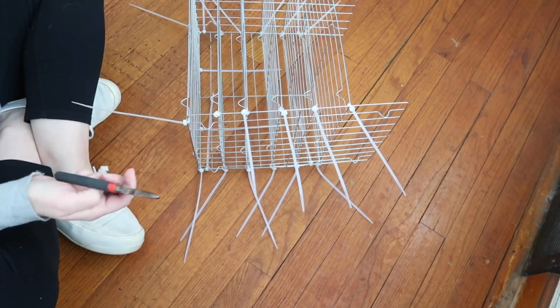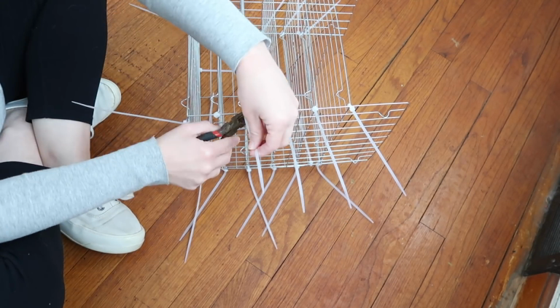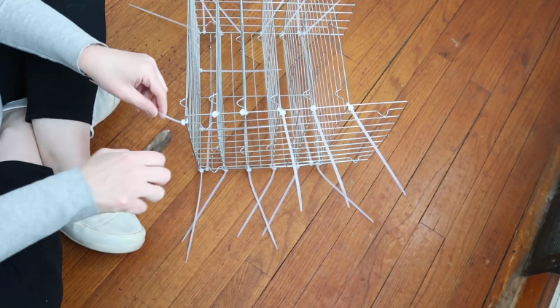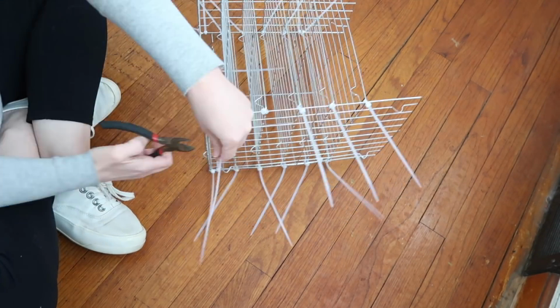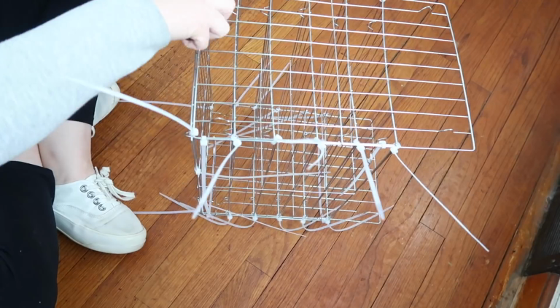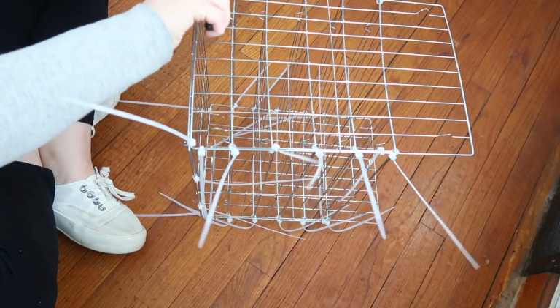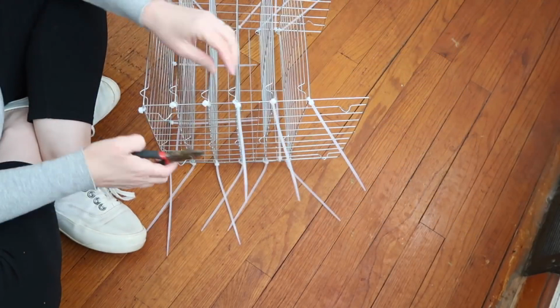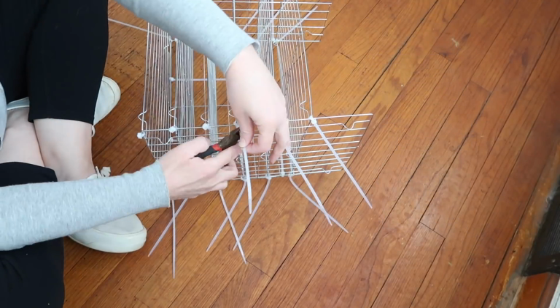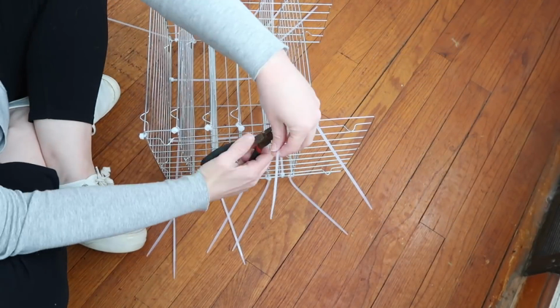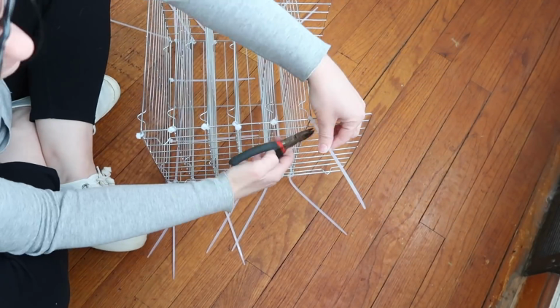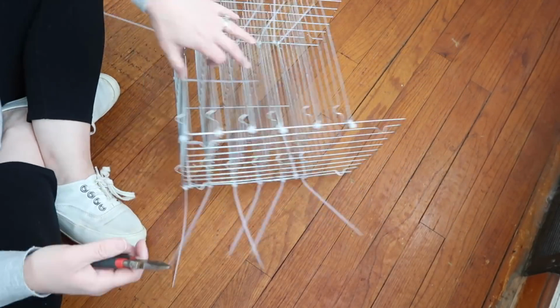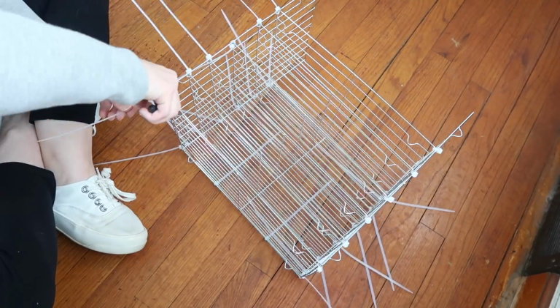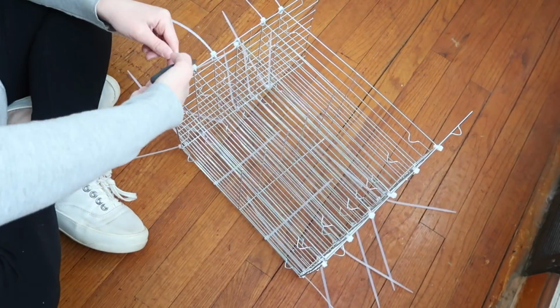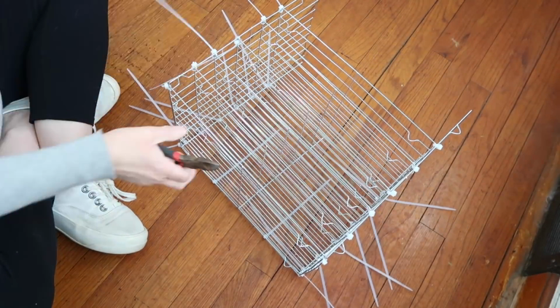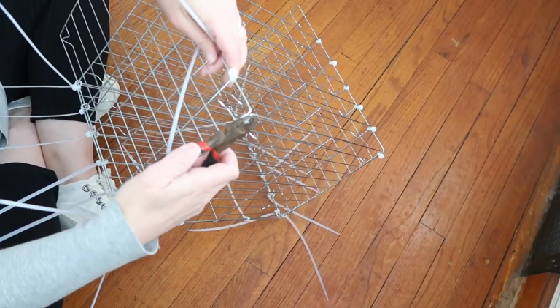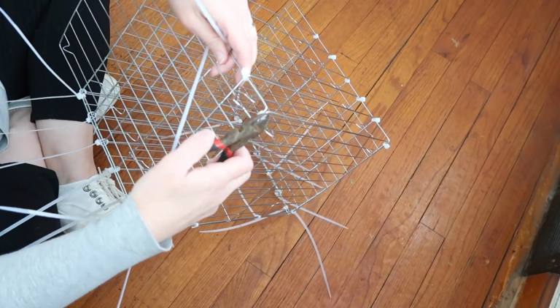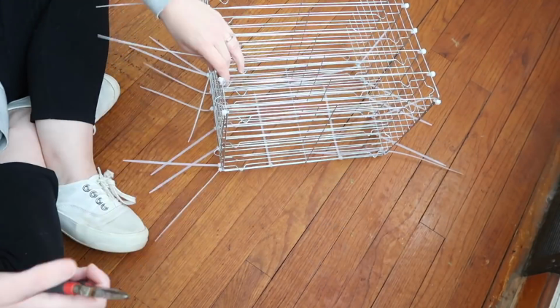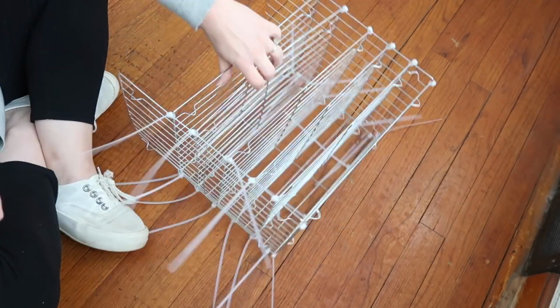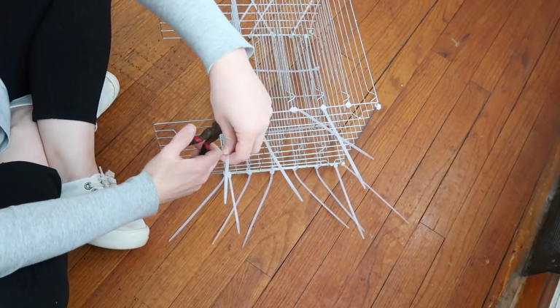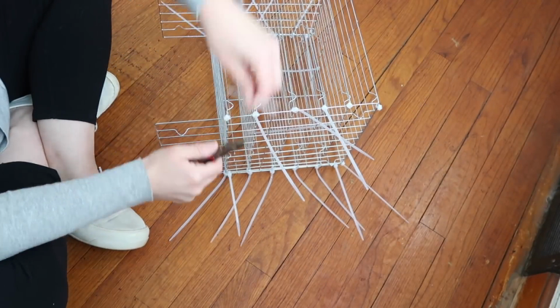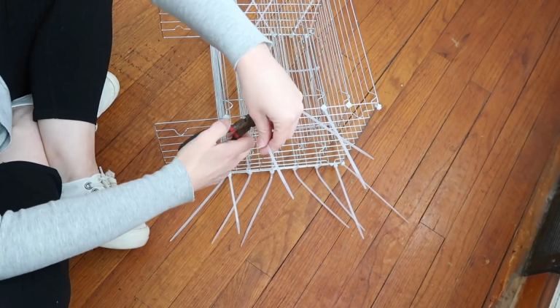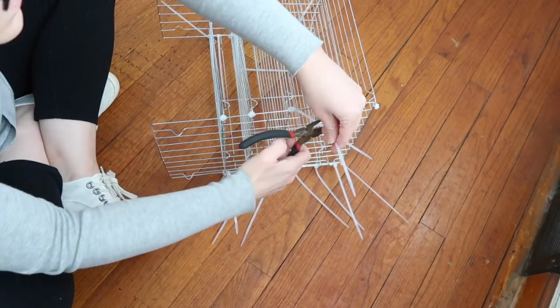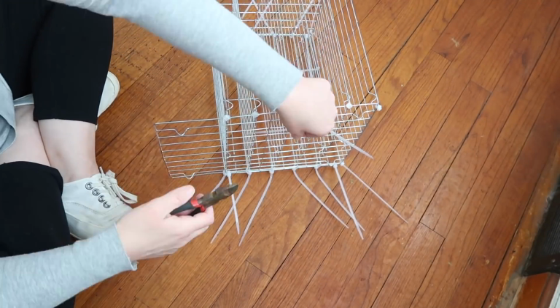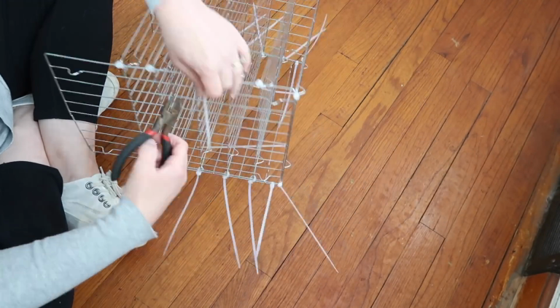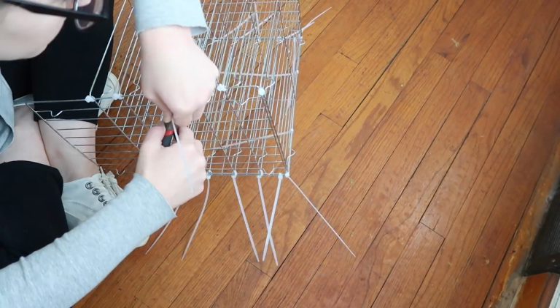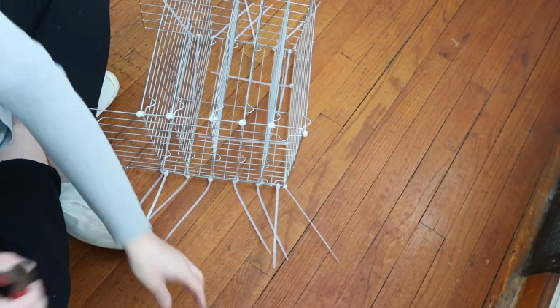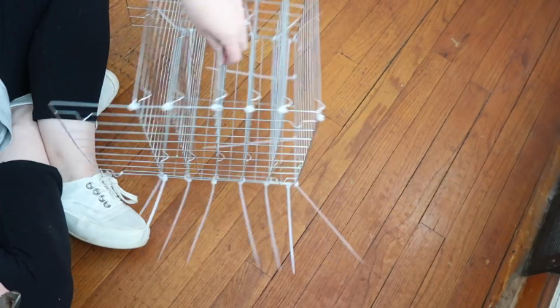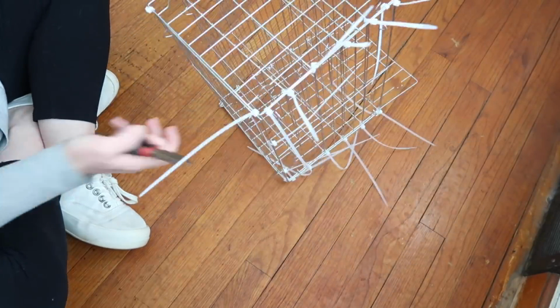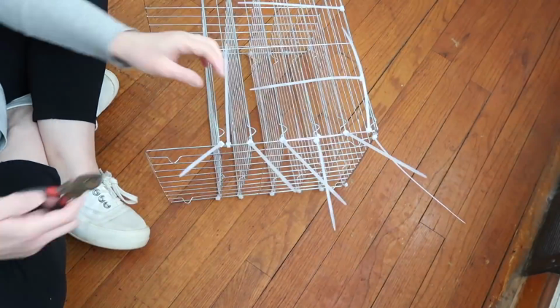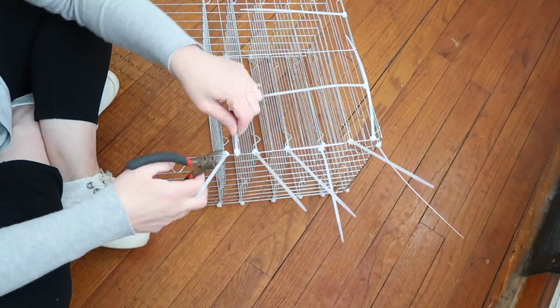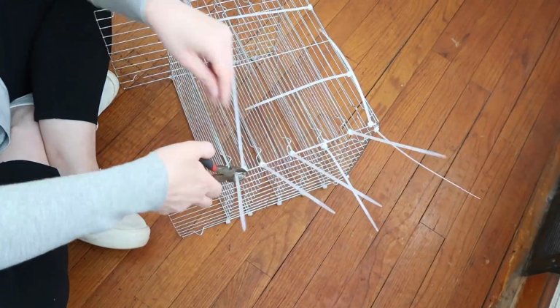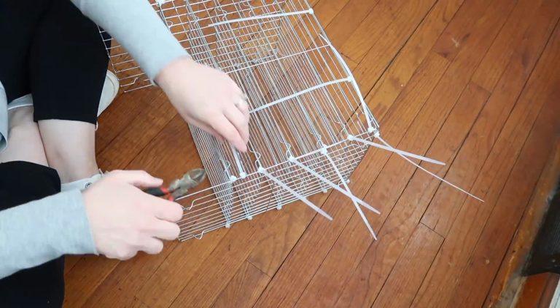Once I had all the shelves installed, I went through and started trimming those extra pieces off the zip ties. It was really cool to see the process of how it transformed from this thing that sort of looked like a spider into an actual organizer that just looks so great.